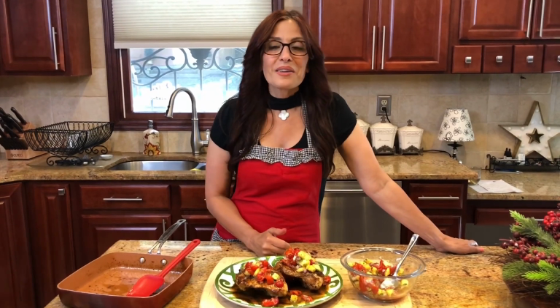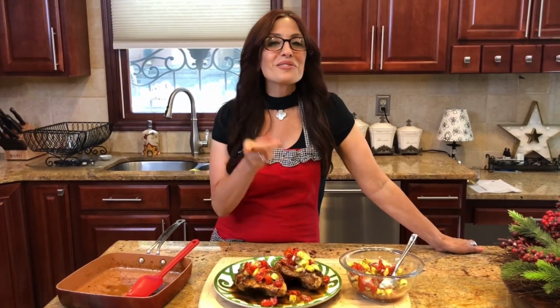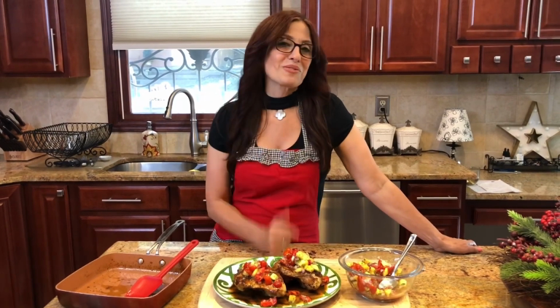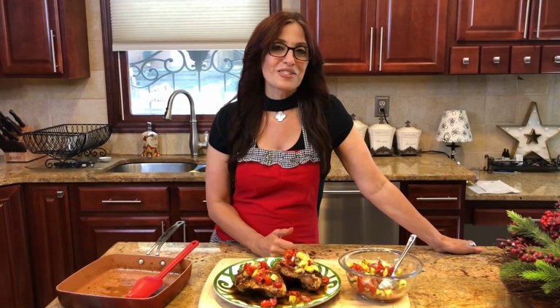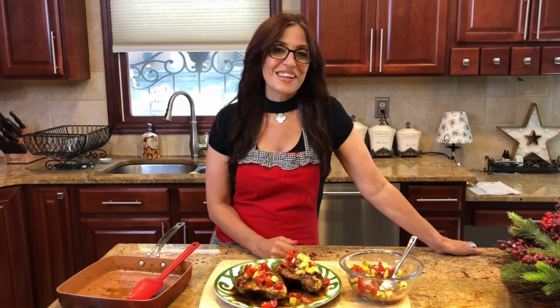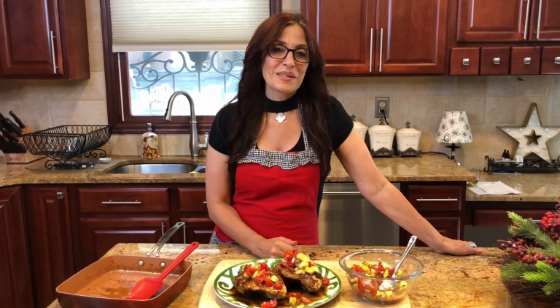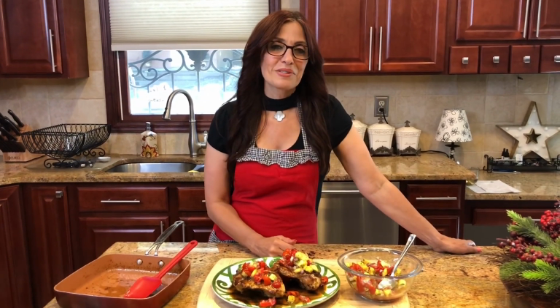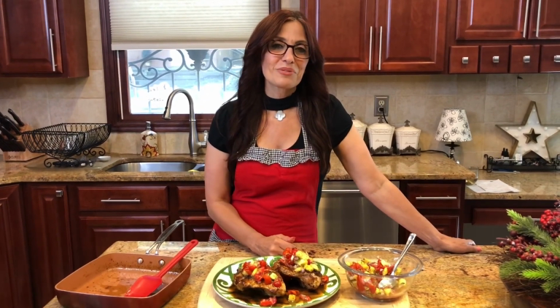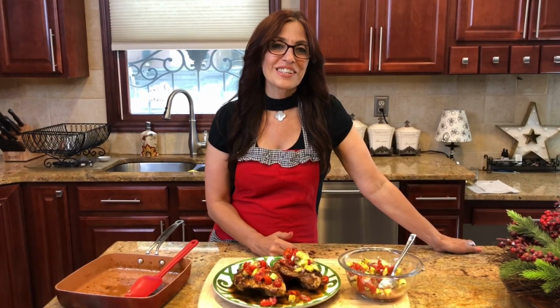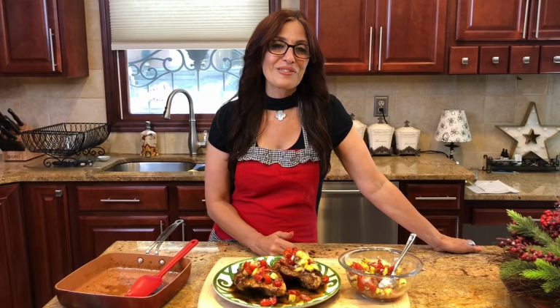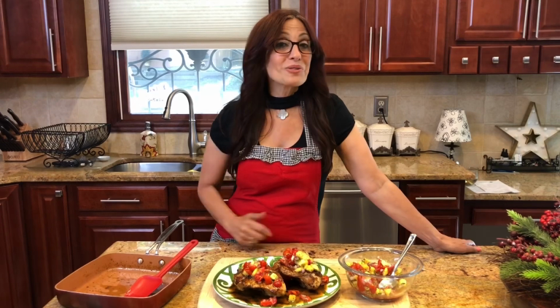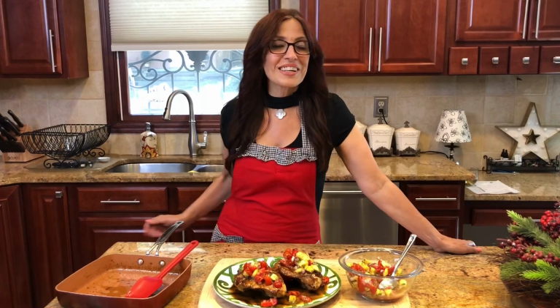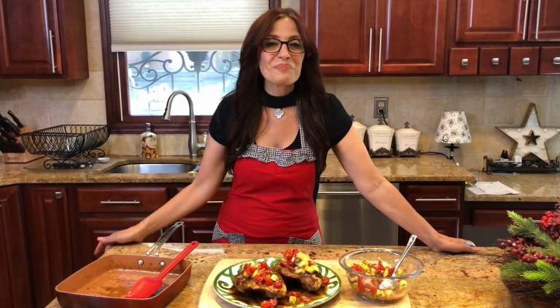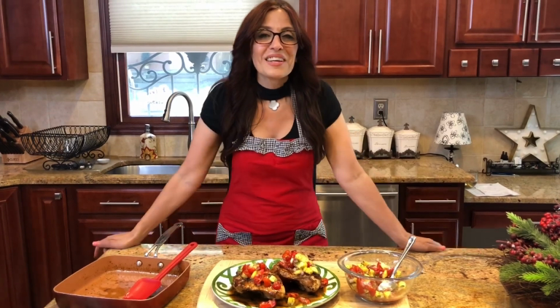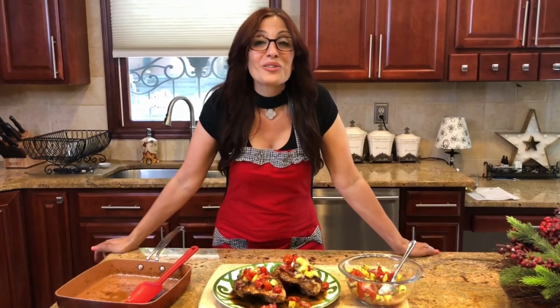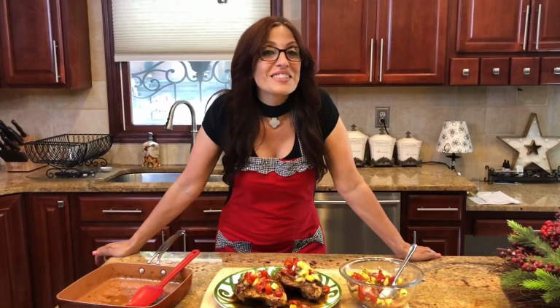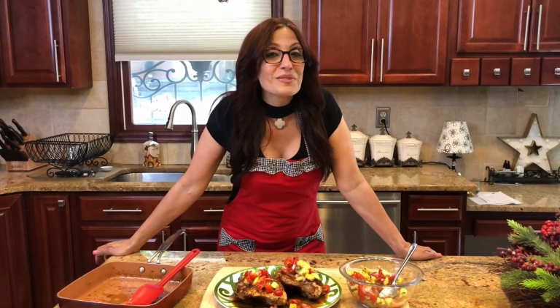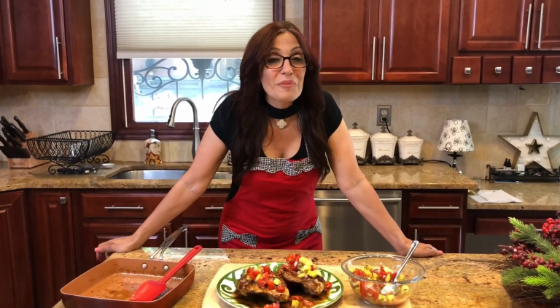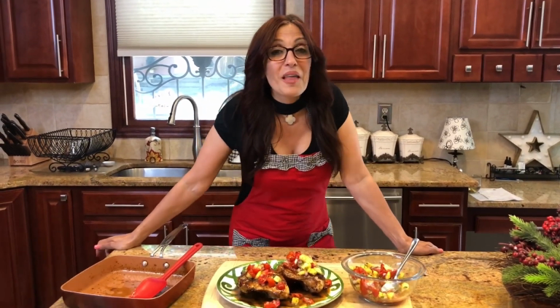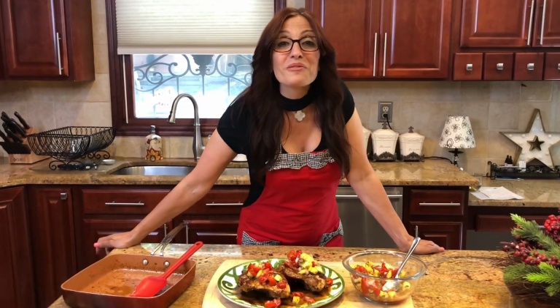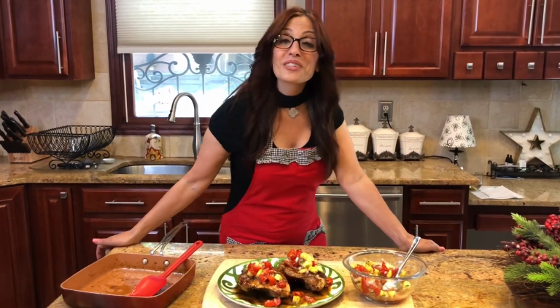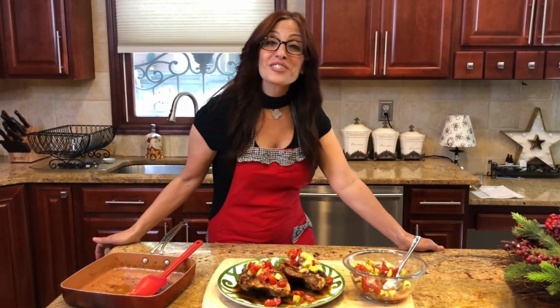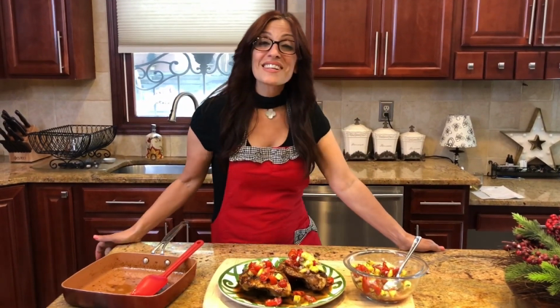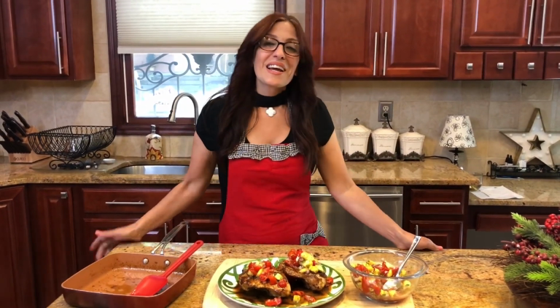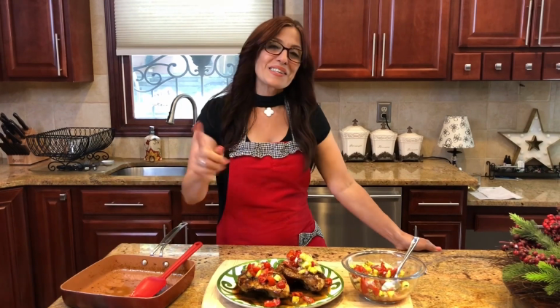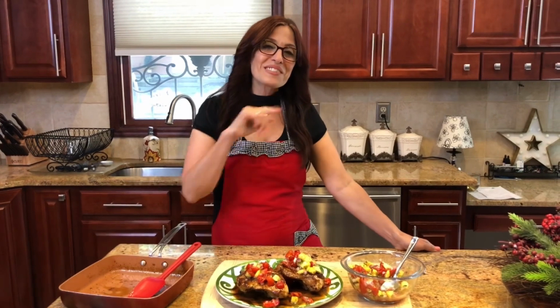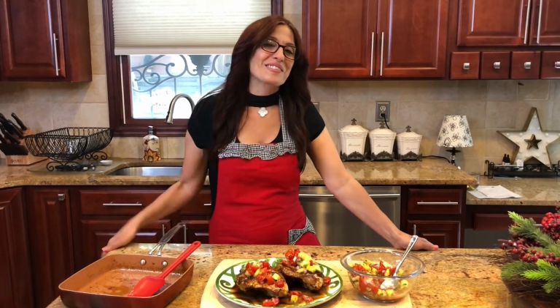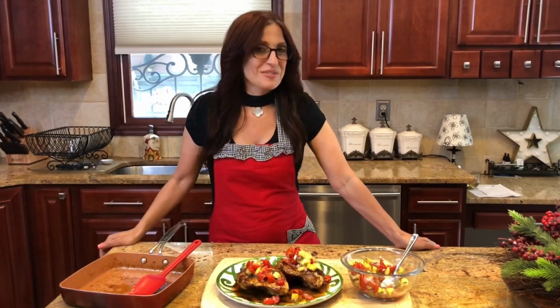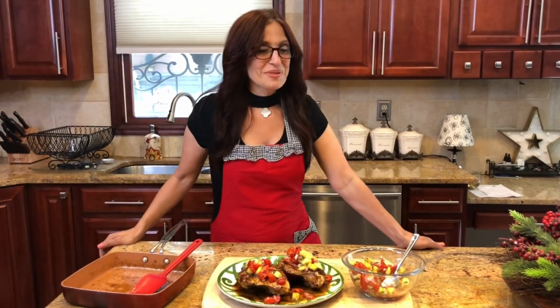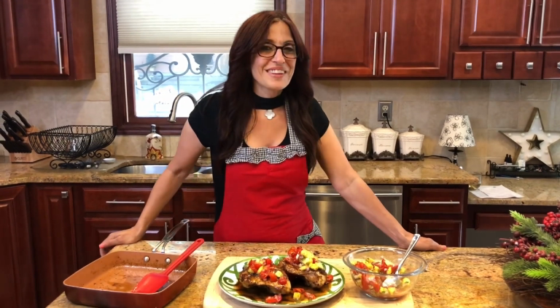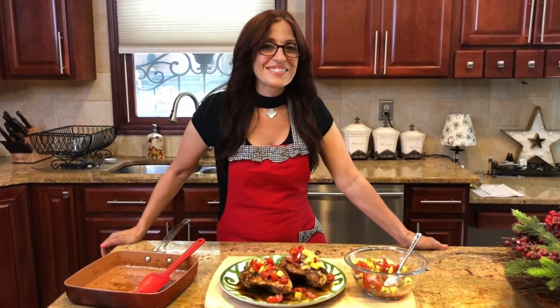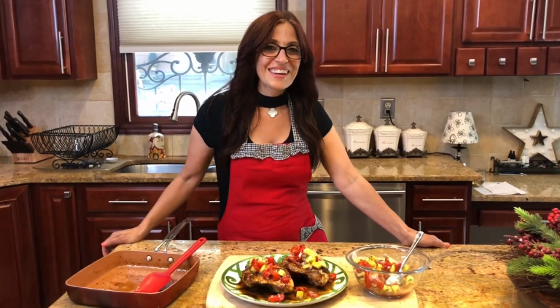Thank you so much for watching today. I really appreciate all of you tuning in. Don't forget to hit that subscribe button and that bell for notifications. We'll see you next time to serve up some more love. Take care.